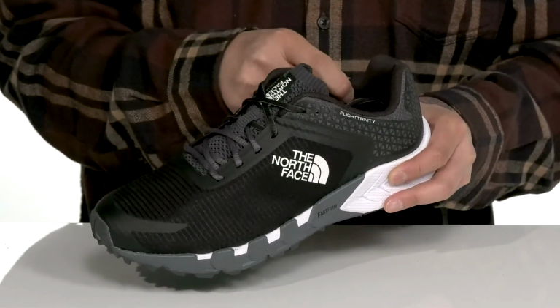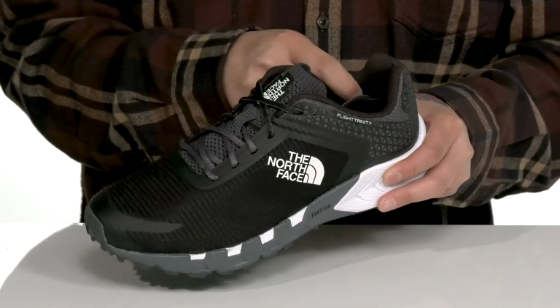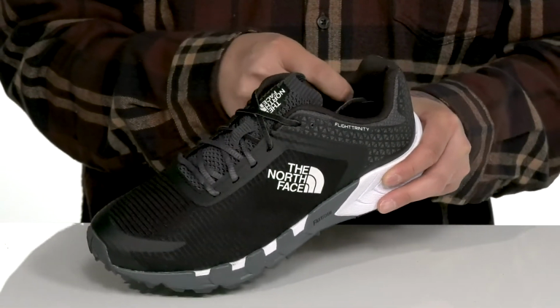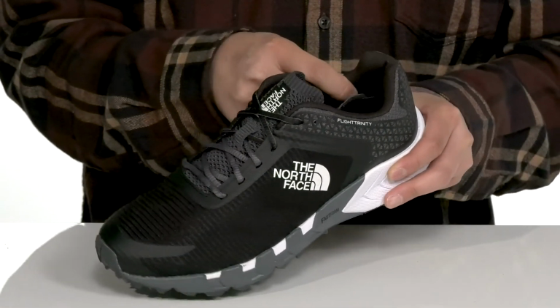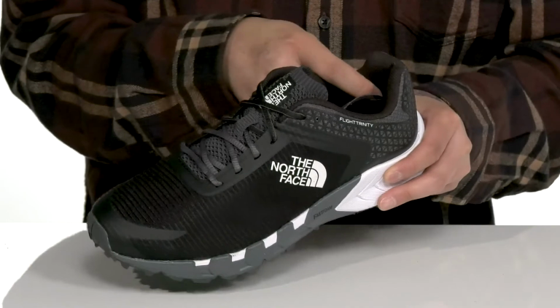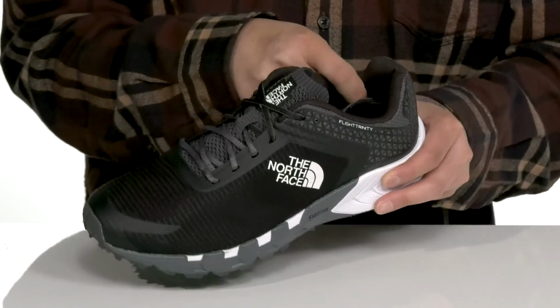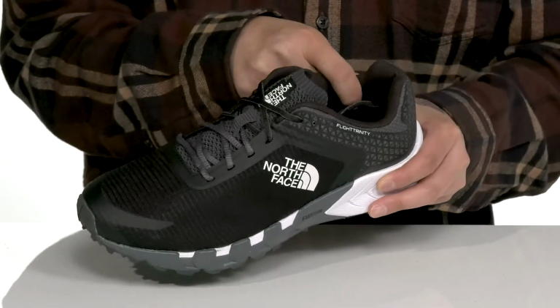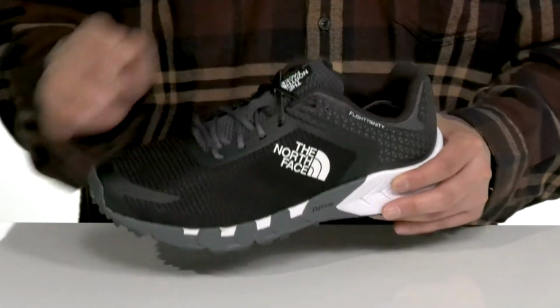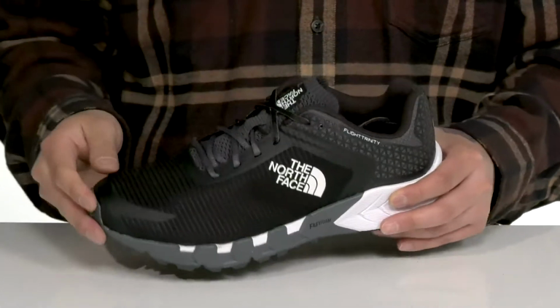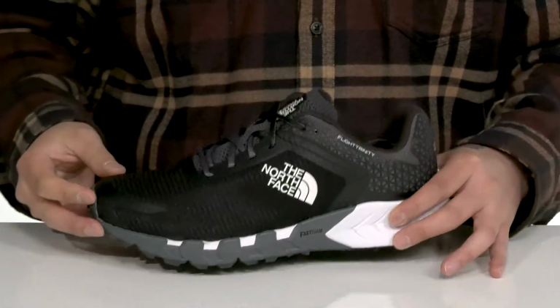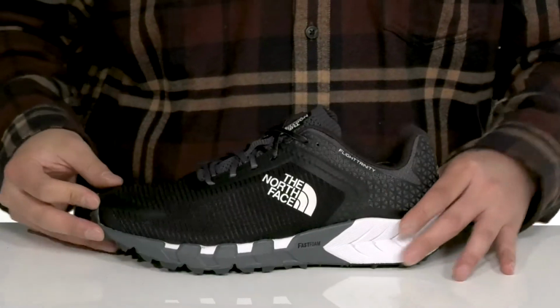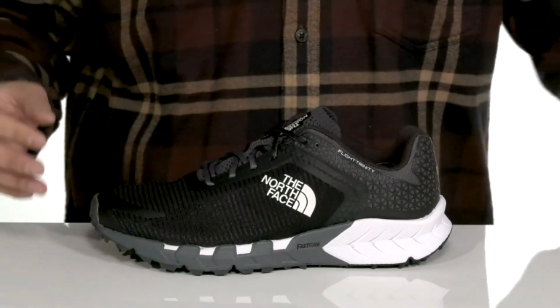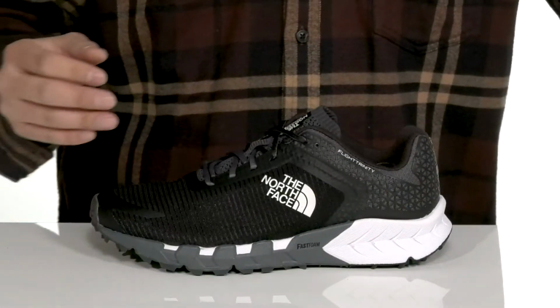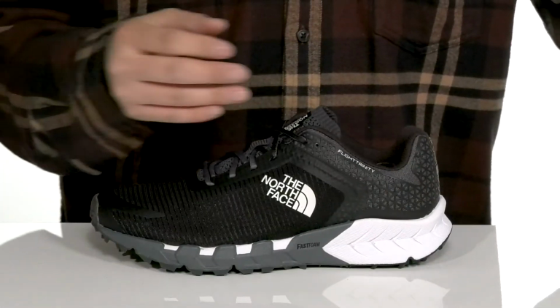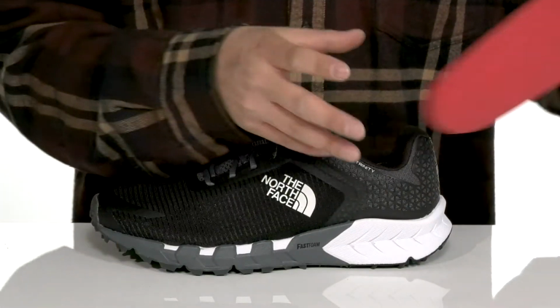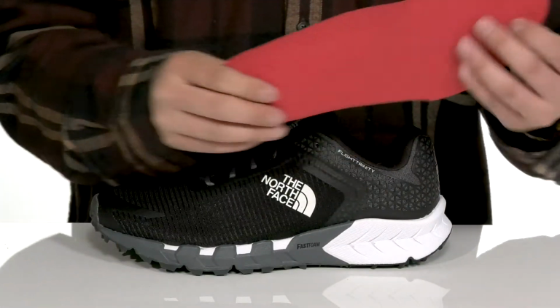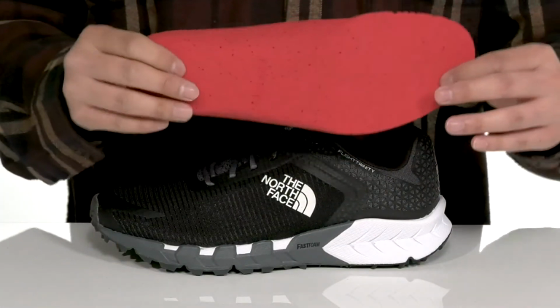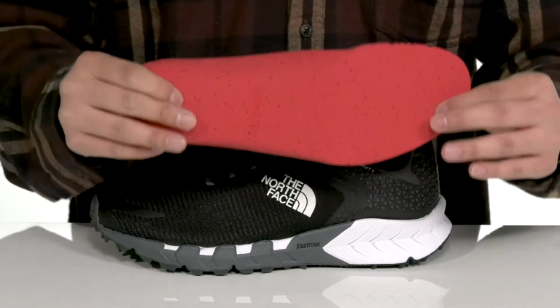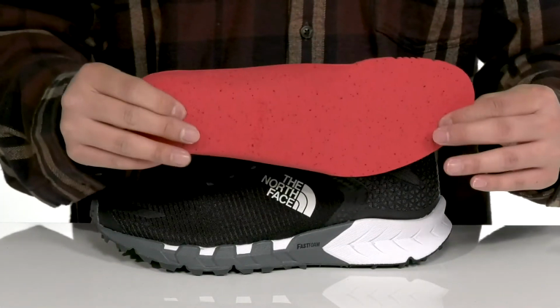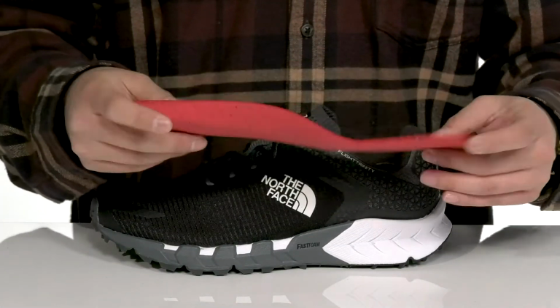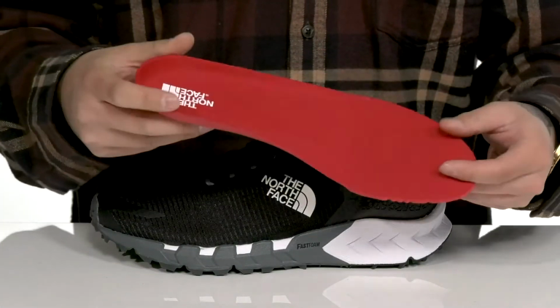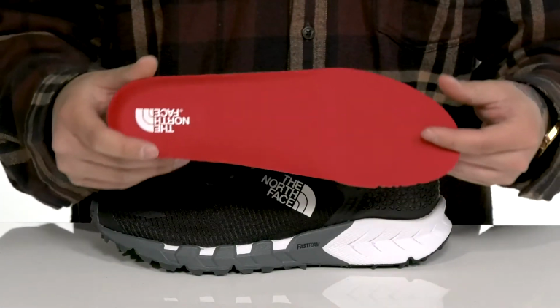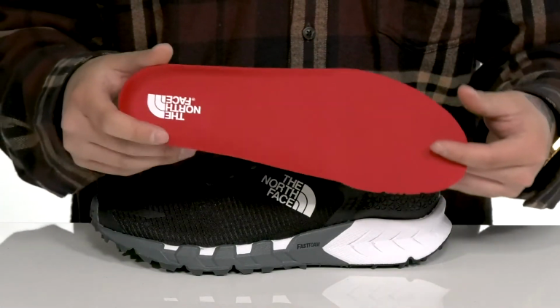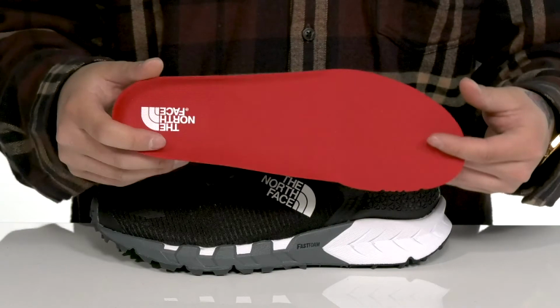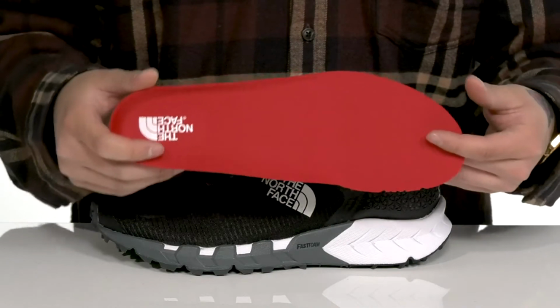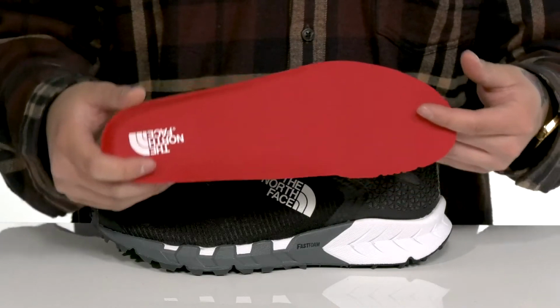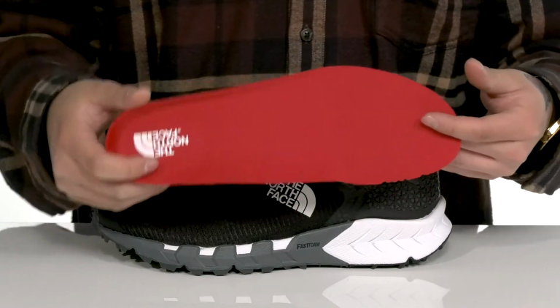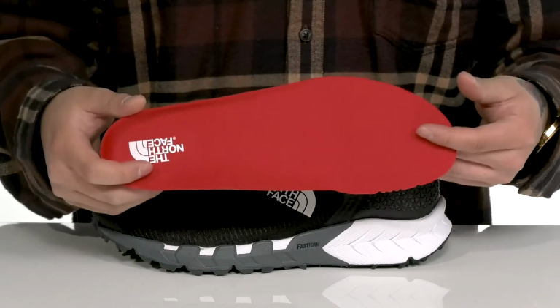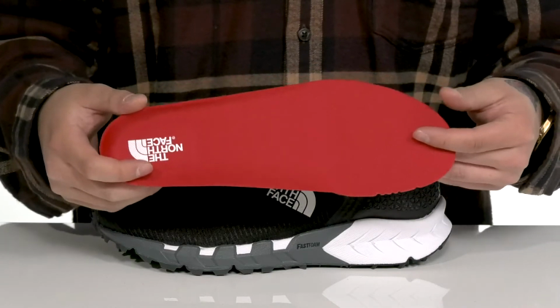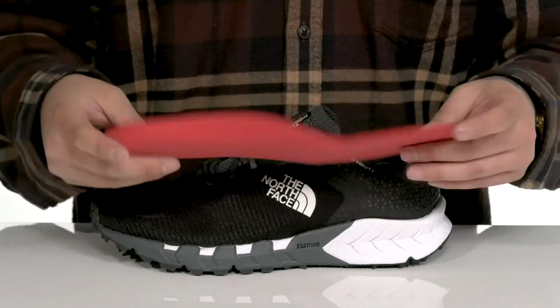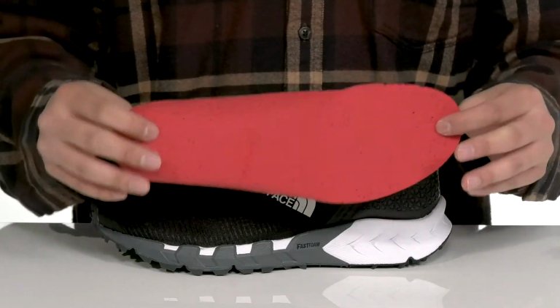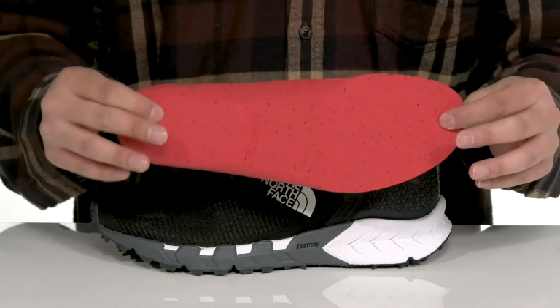Padding around the collar area for additional comfort, a soft fabric lining, and a removable OrthoLite footbed to help absorb shock and provide an antimicrobial healthy foot environment with each and every step.